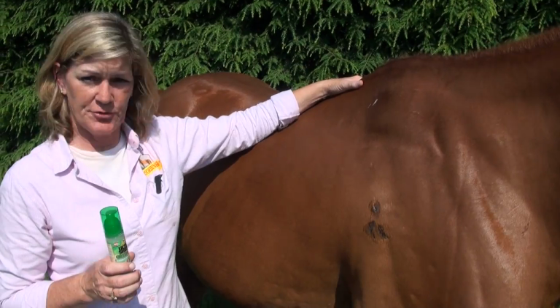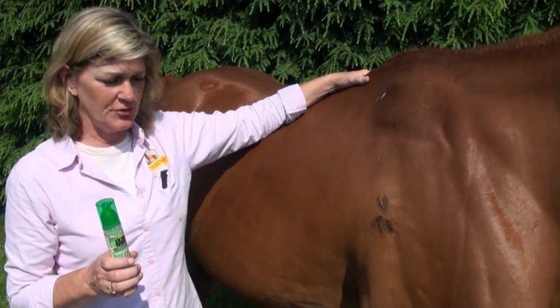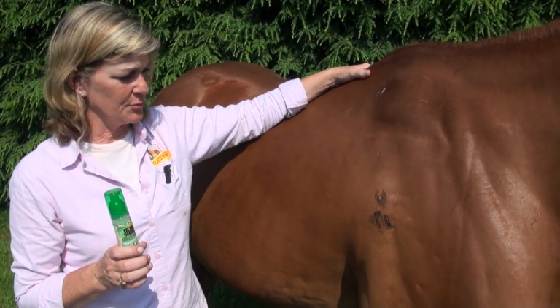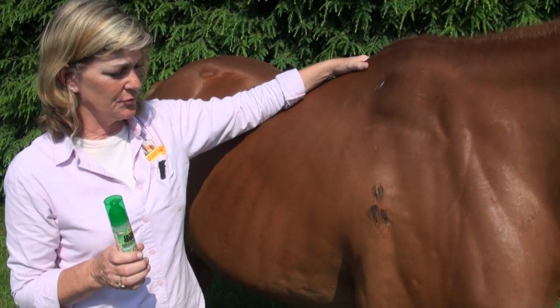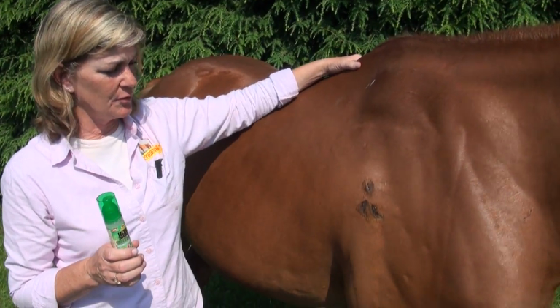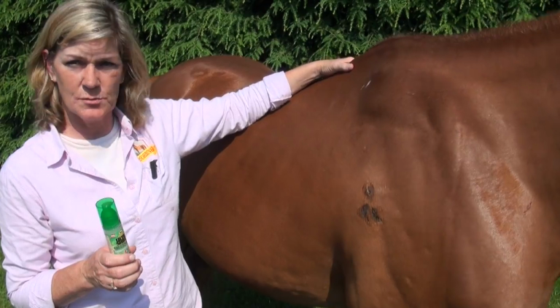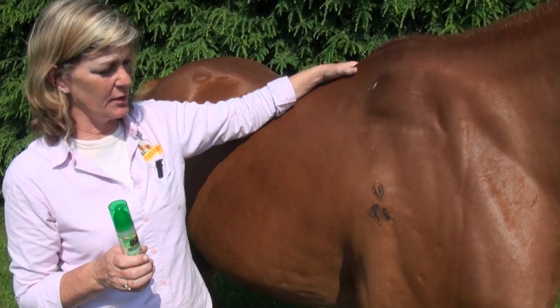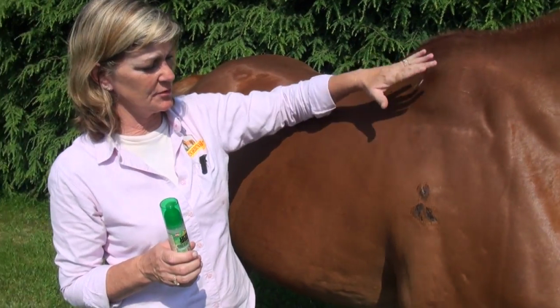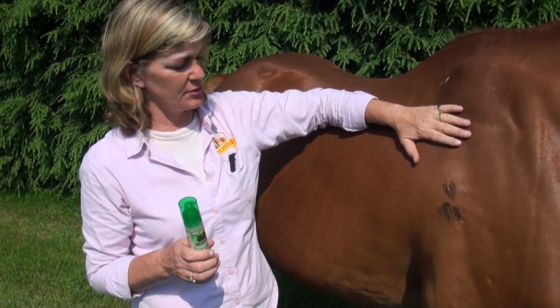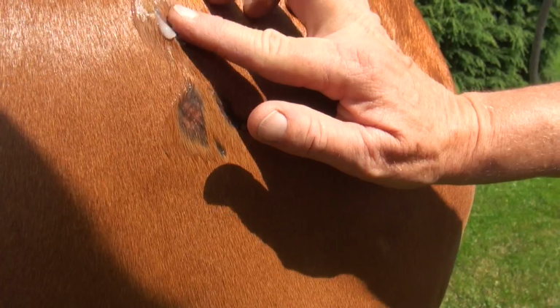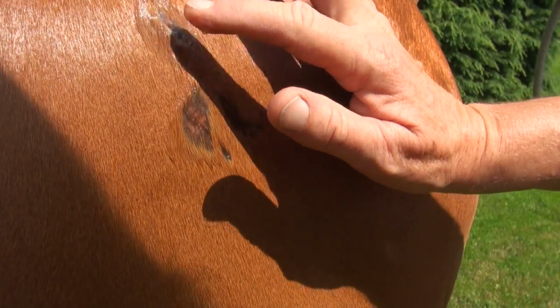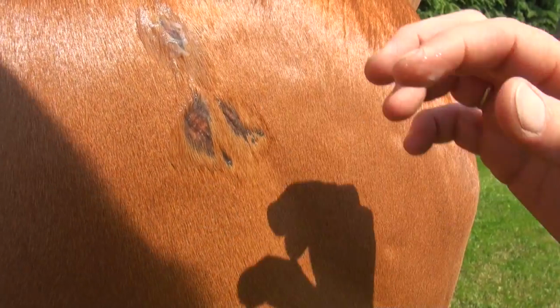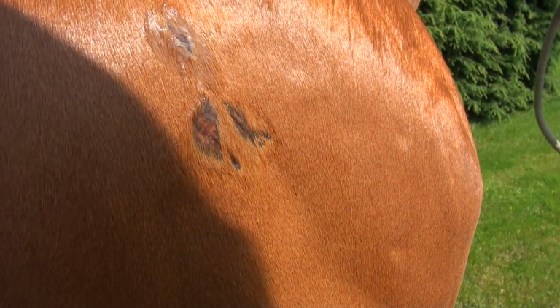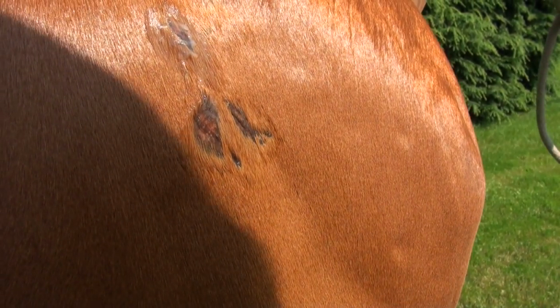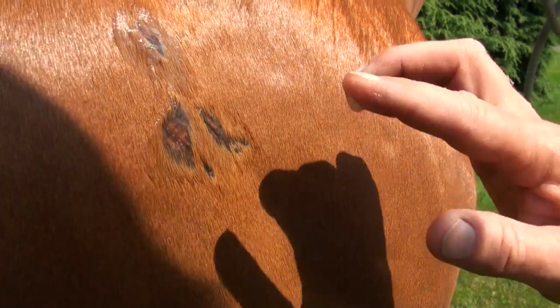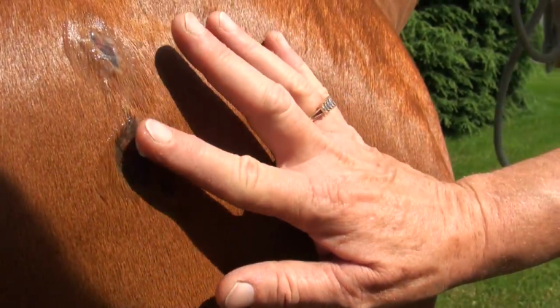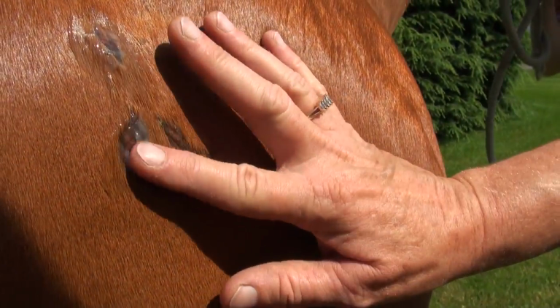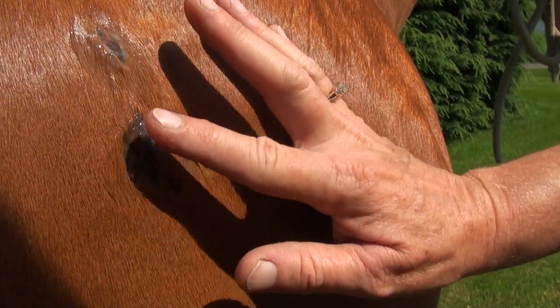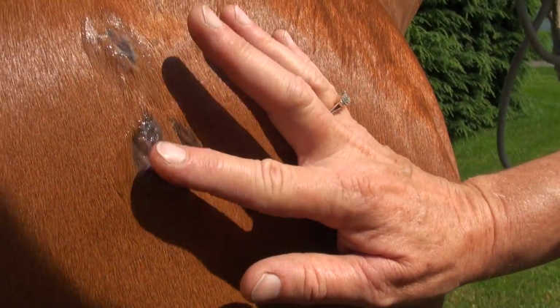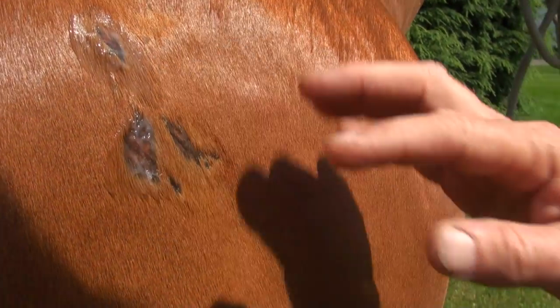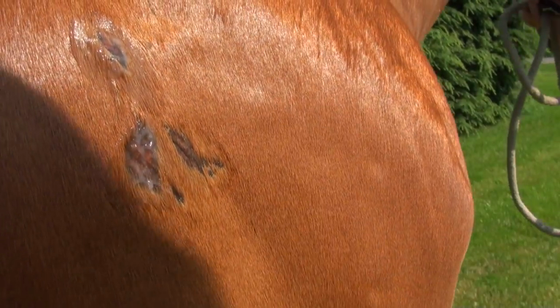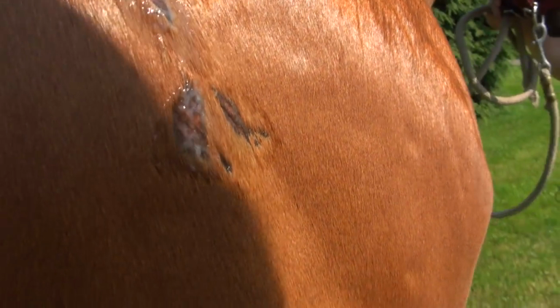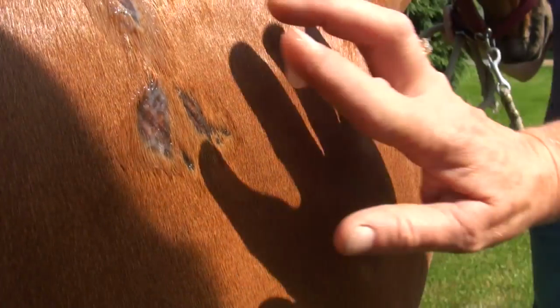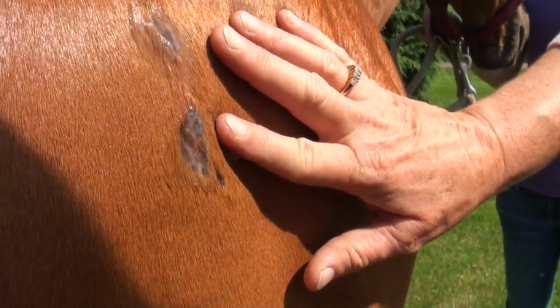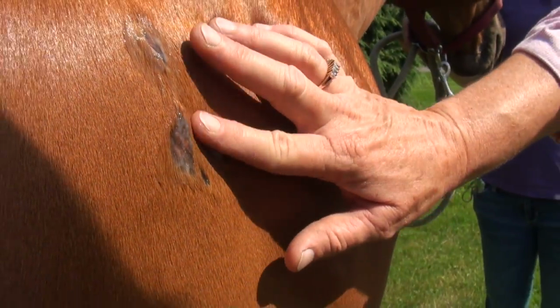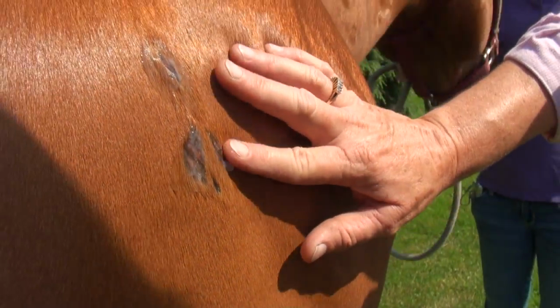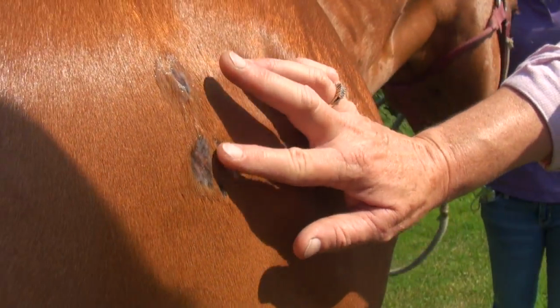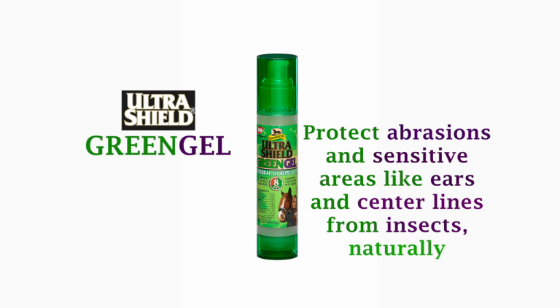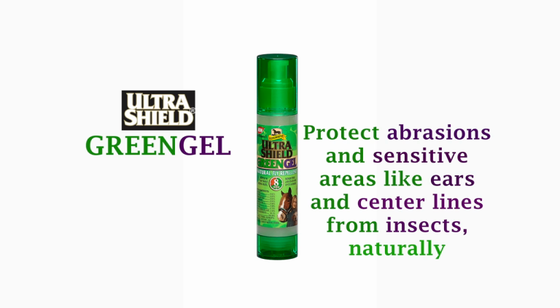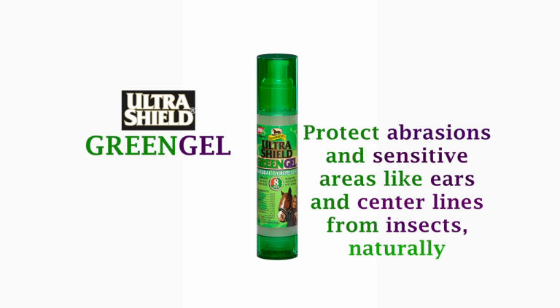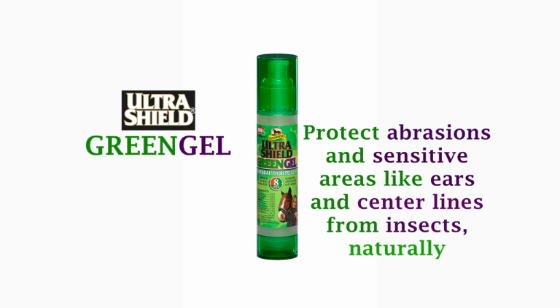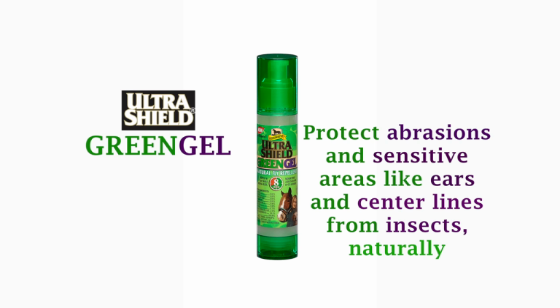UltraShield Green Gel is really good for wounds as well, especially ones that are healing. The repellent properties help keep the bugs away from the wounds. And because it's a gel, it just goes on nice and thick and helps protect and keep everything covered.